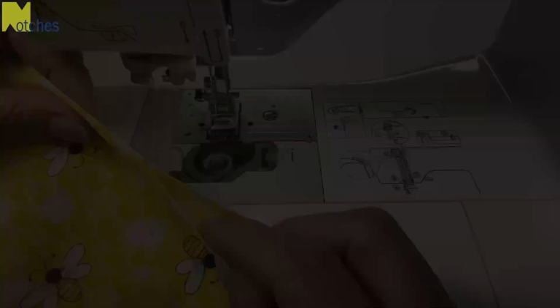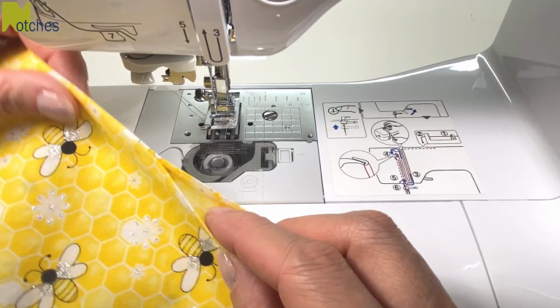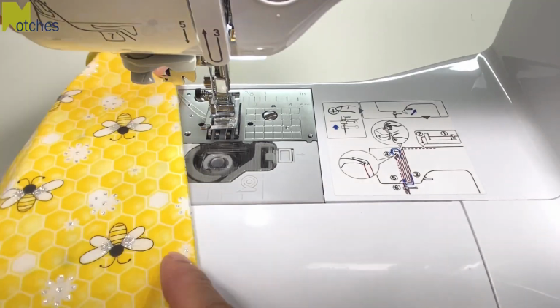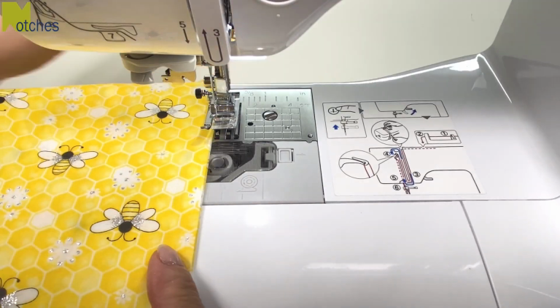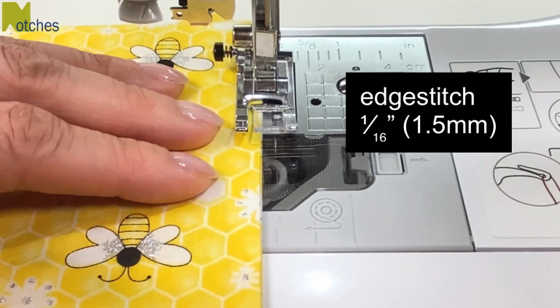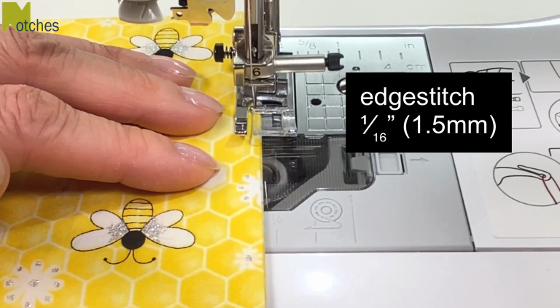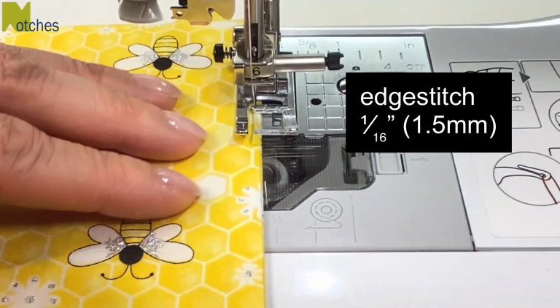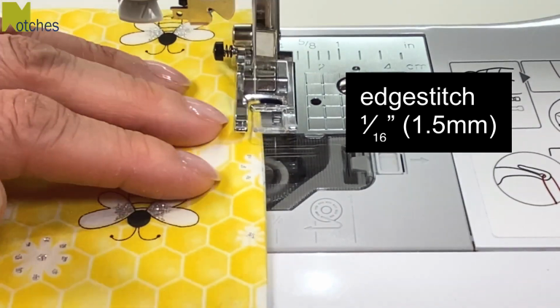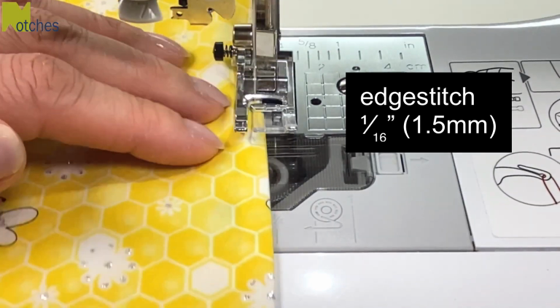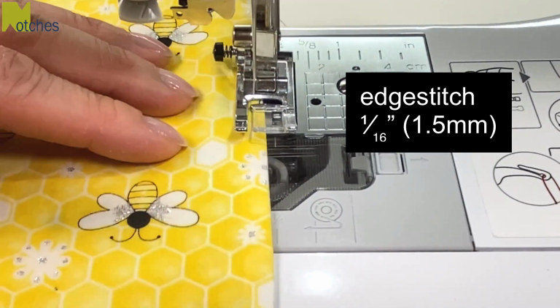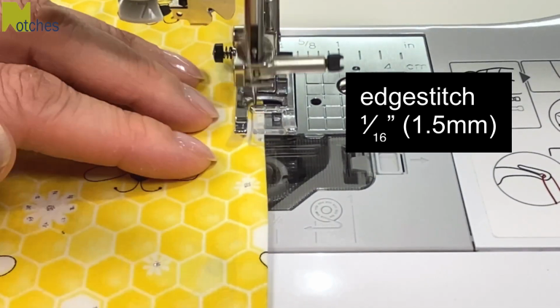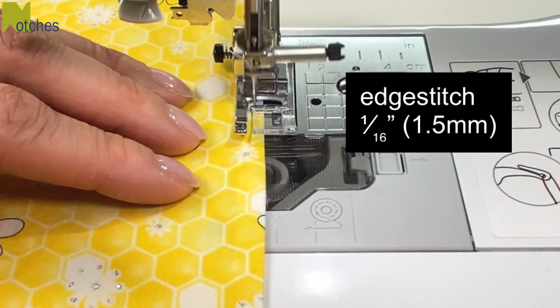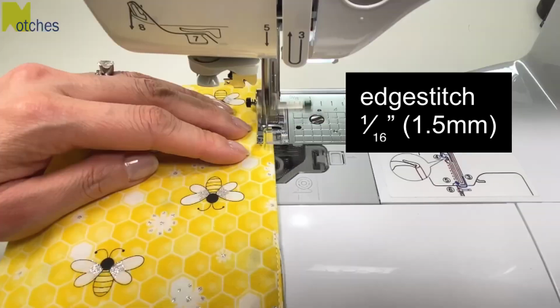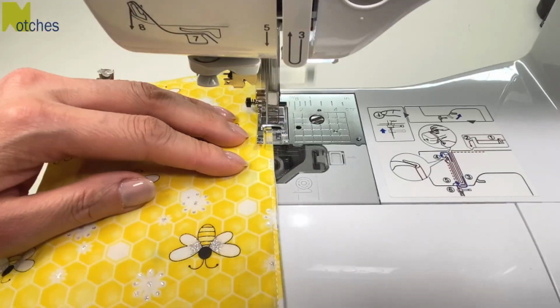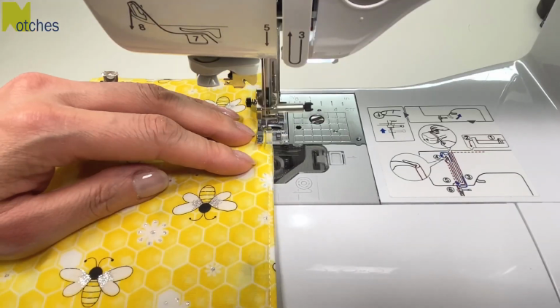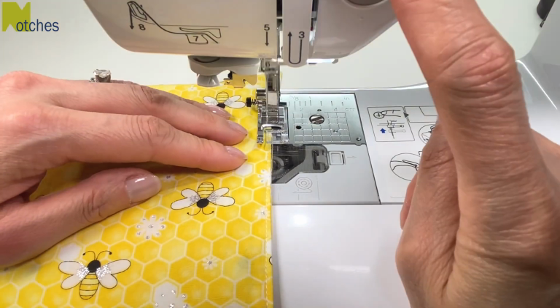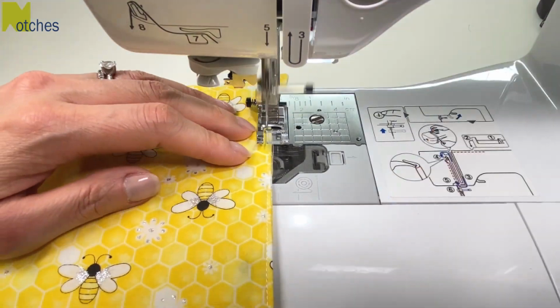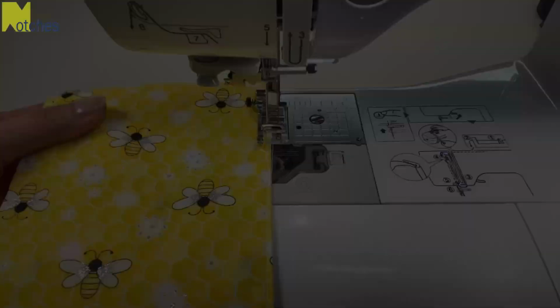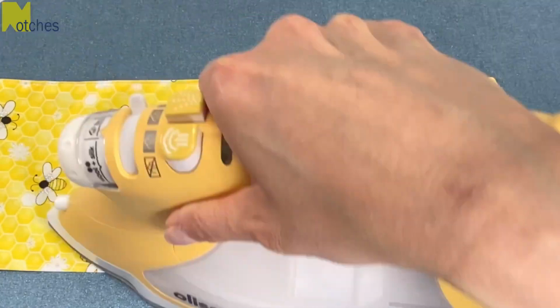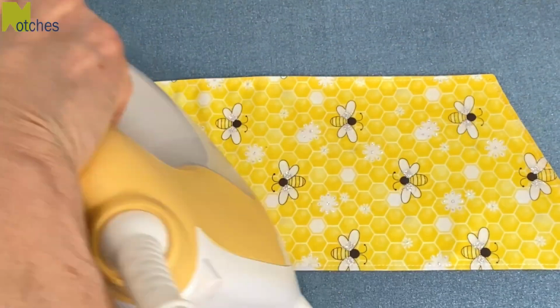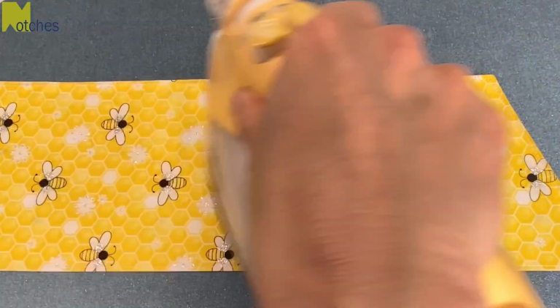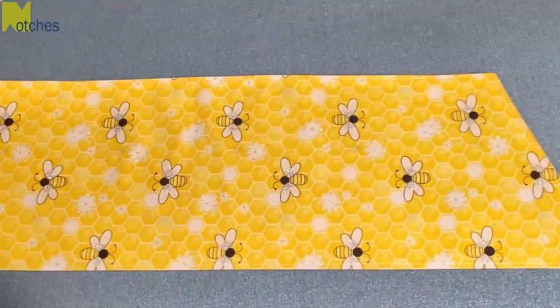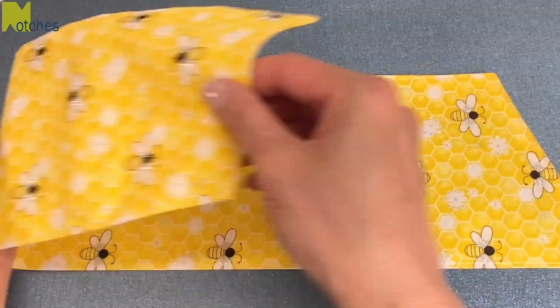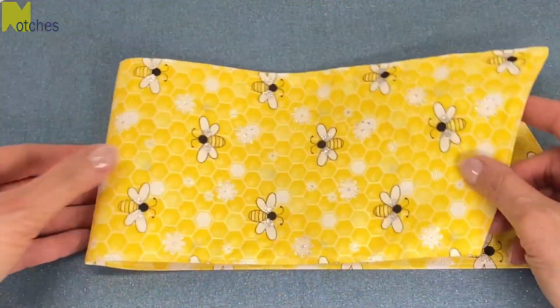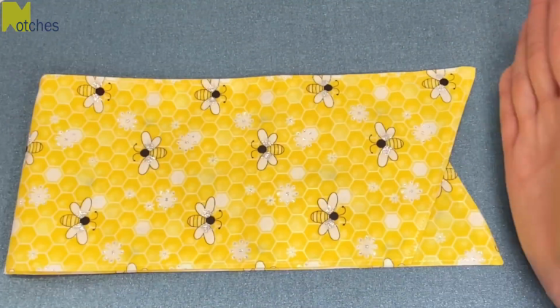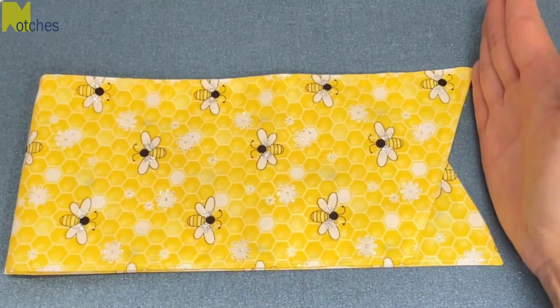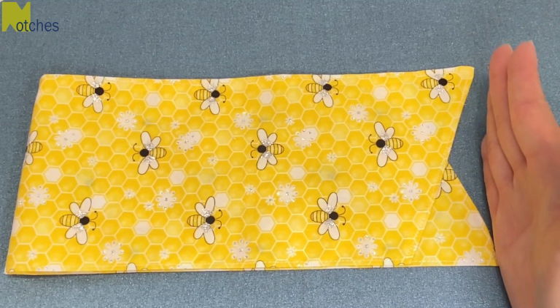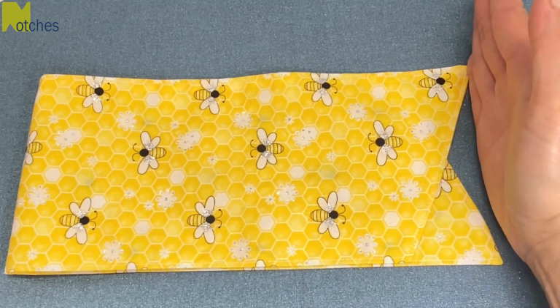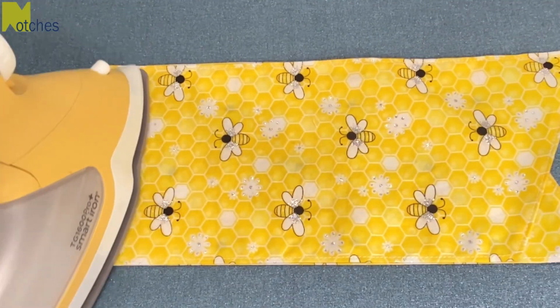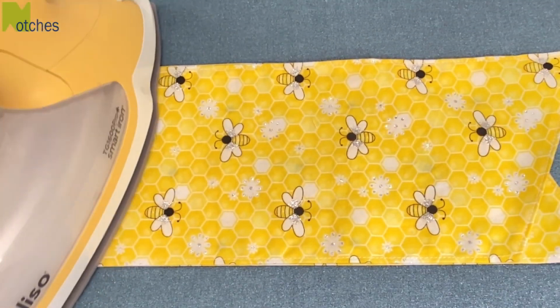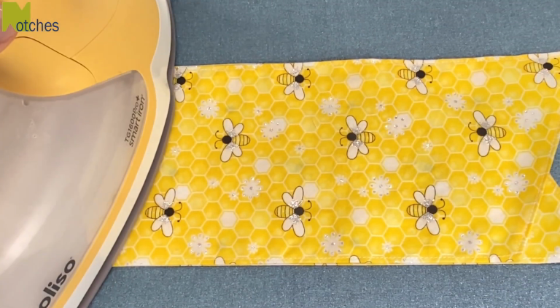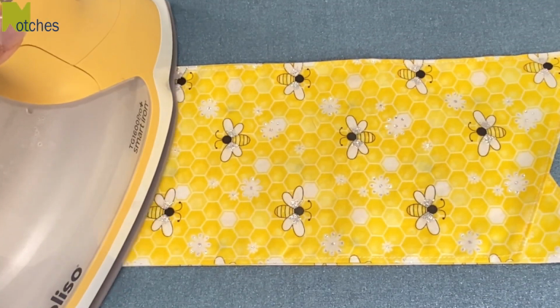Starting at the opening, edge stitch all around, back tacking at the start and finish. Give it another quick press, fold it in half with the points lined up, and then press in a center crease.